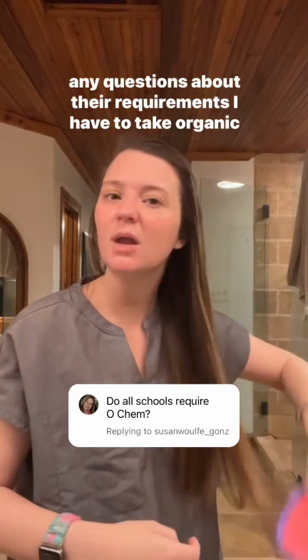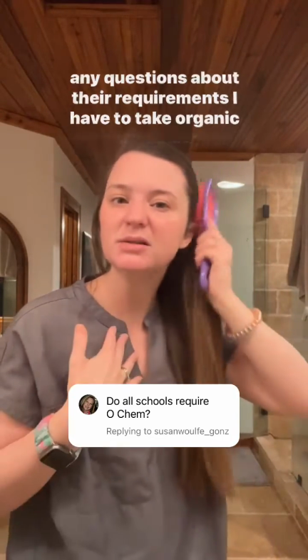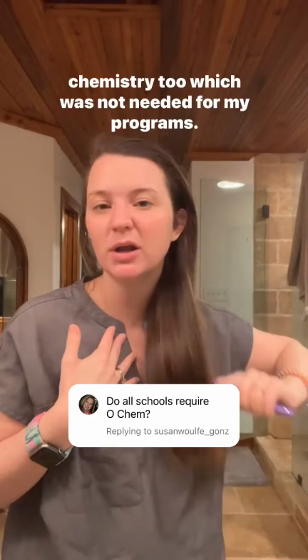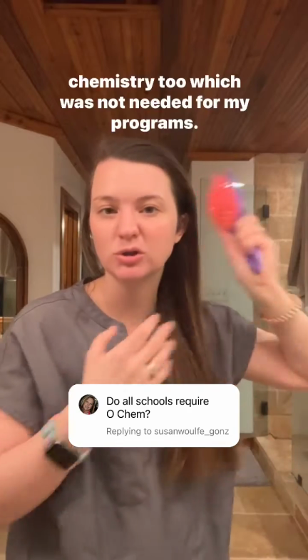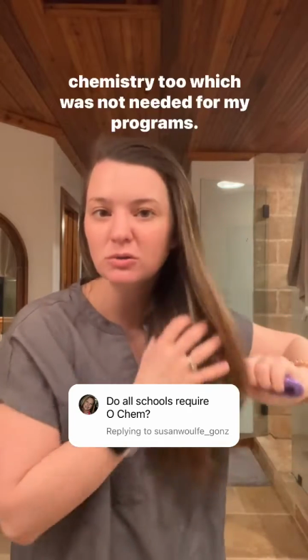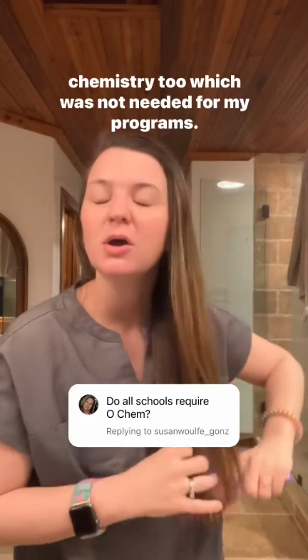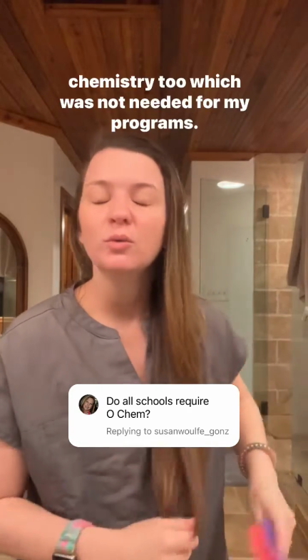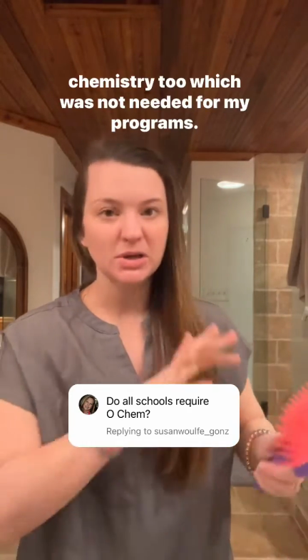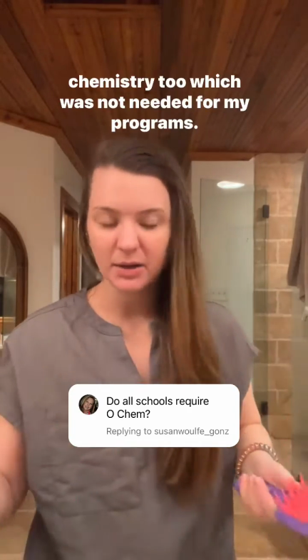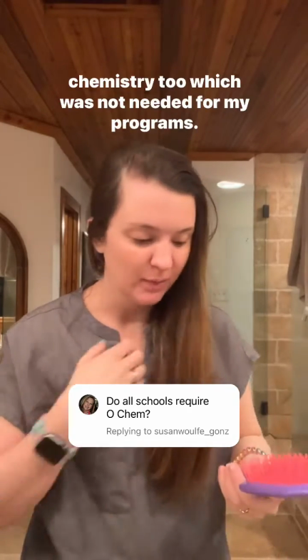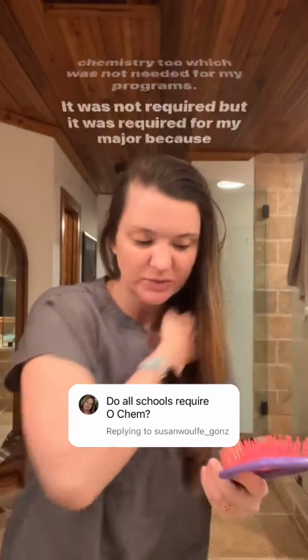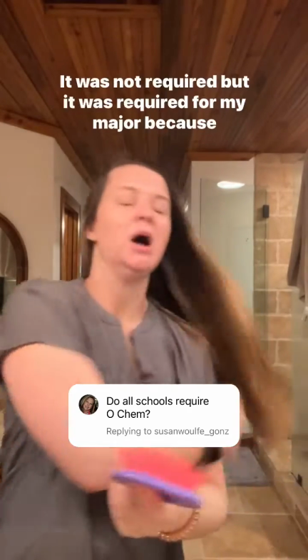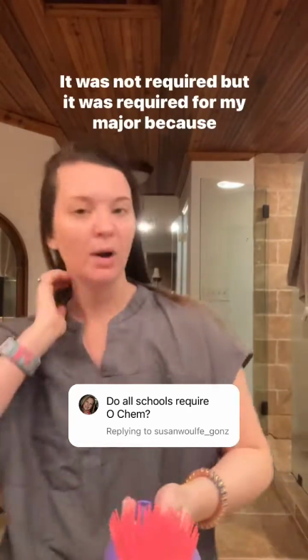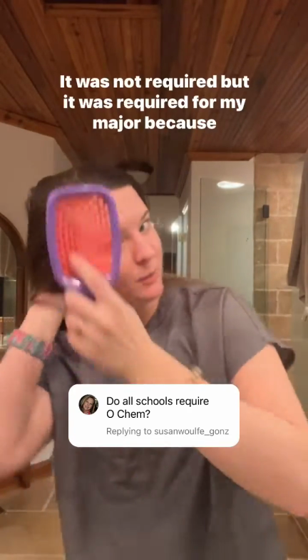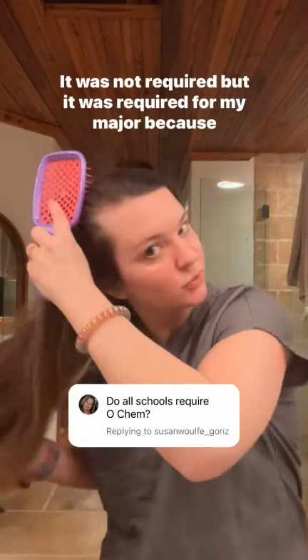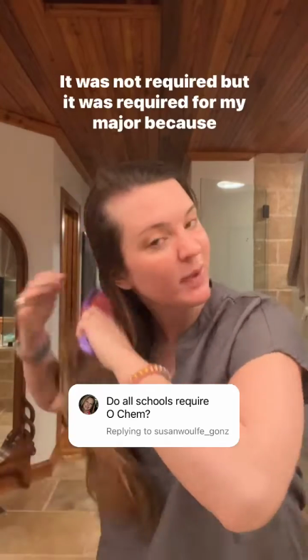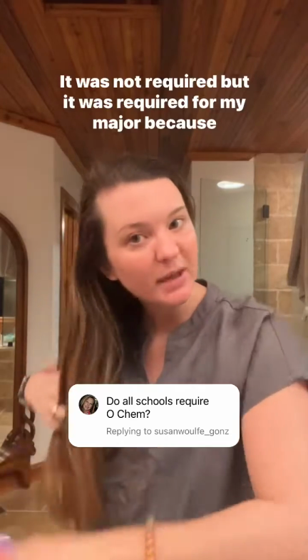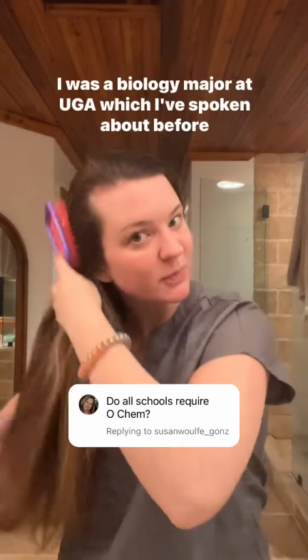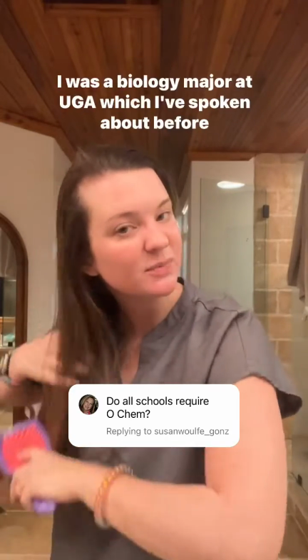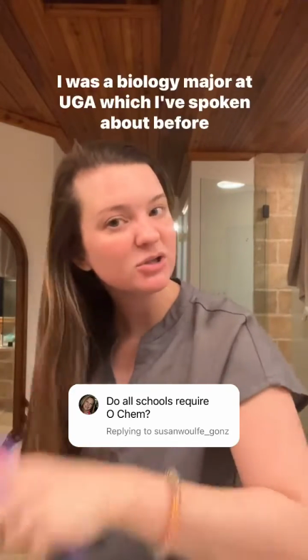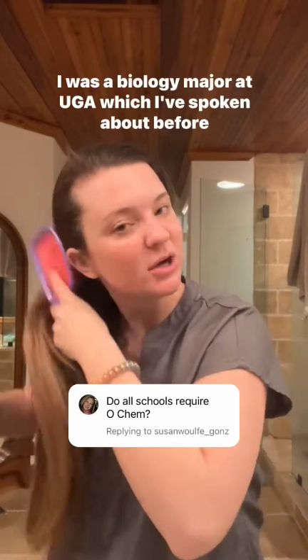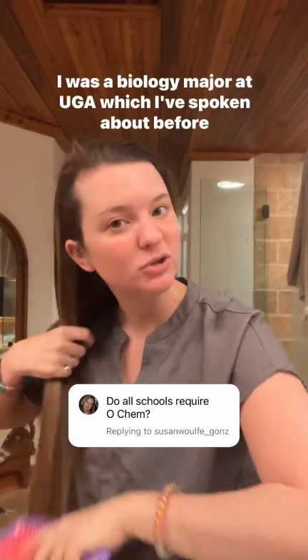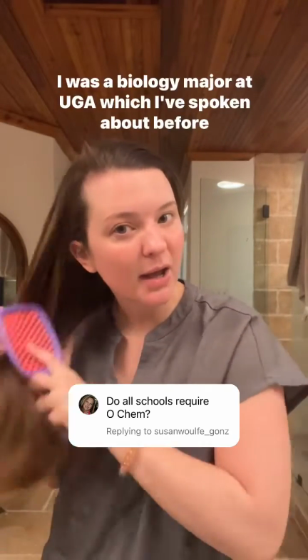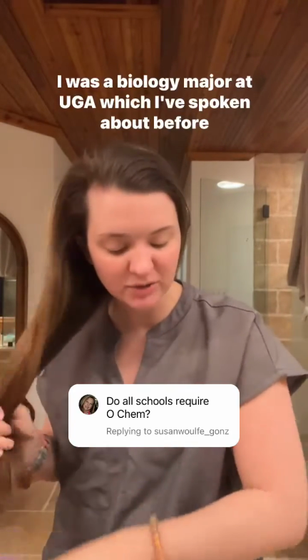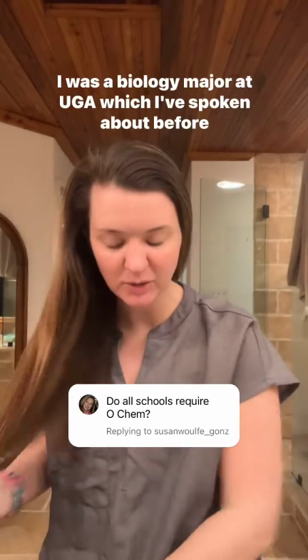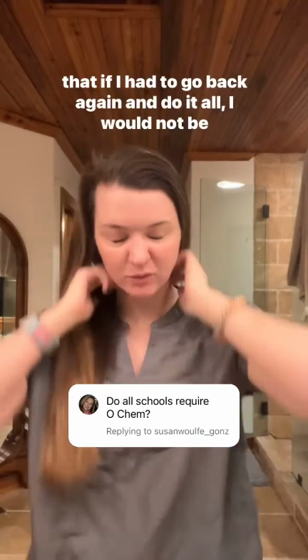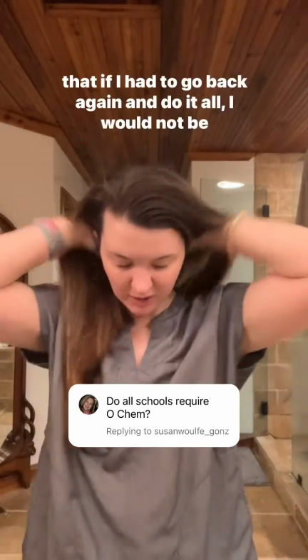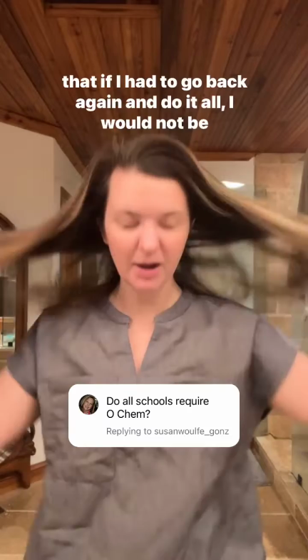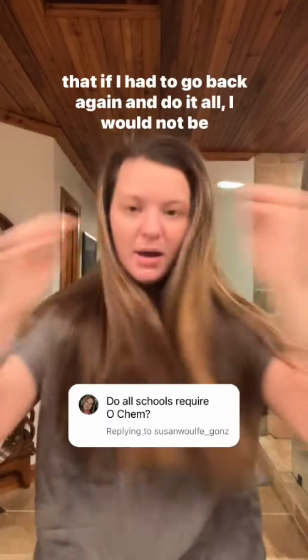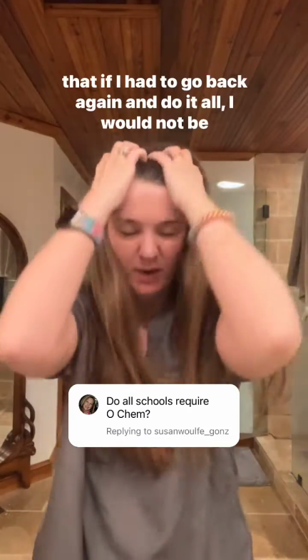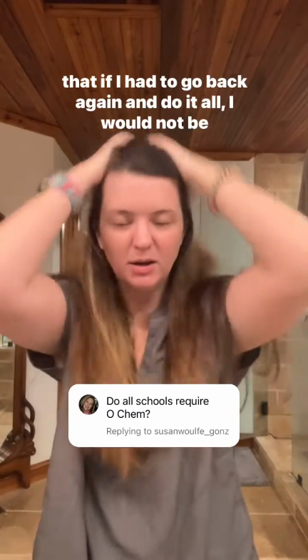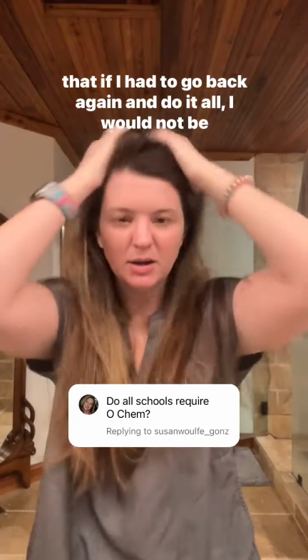I had to take organic chemistry too, which was not required for my program, but it was required for my major because I was a biology major at UGA, which I've spoken about before.